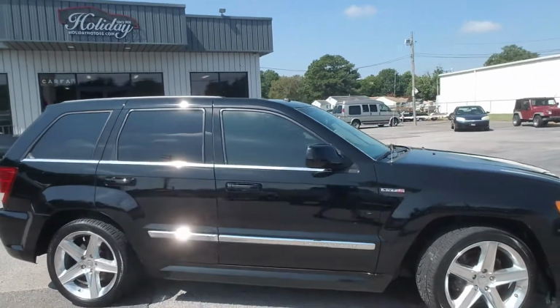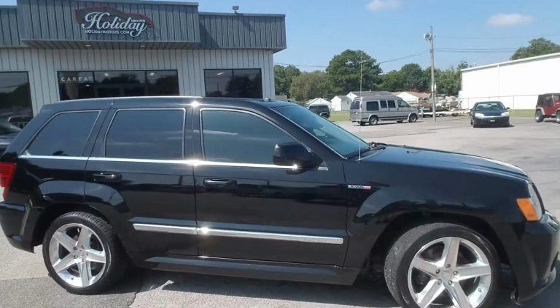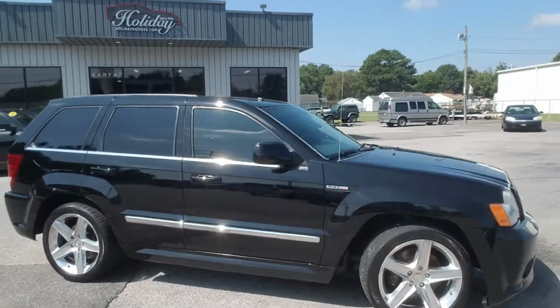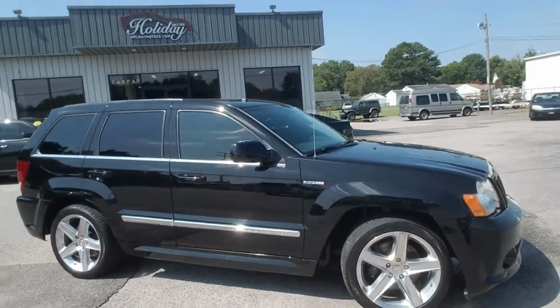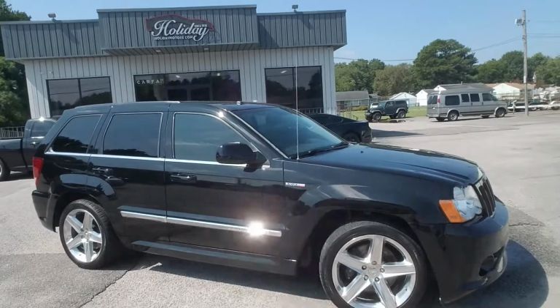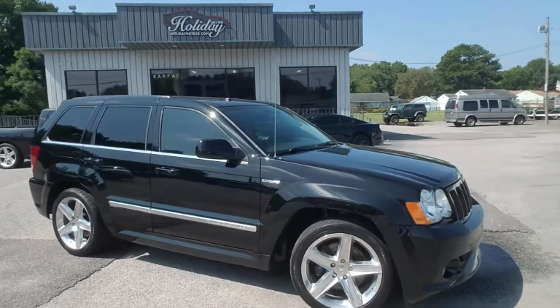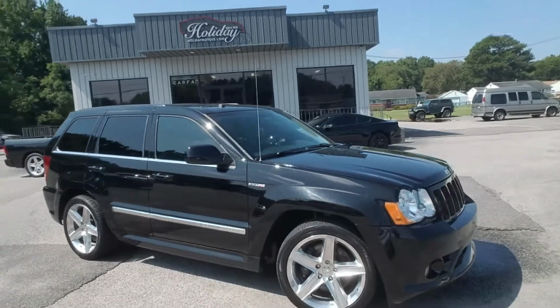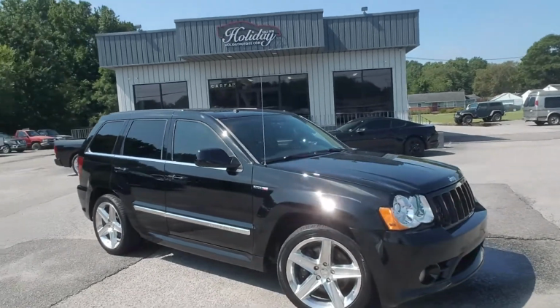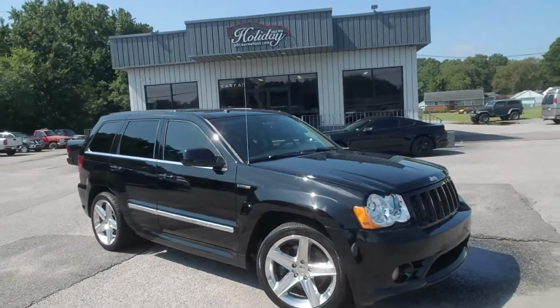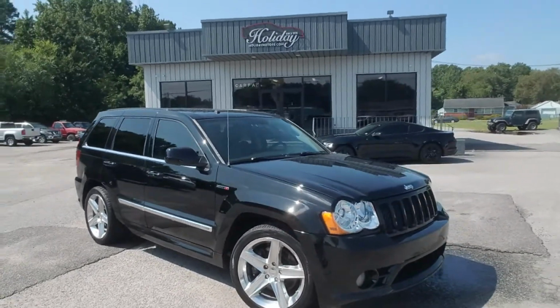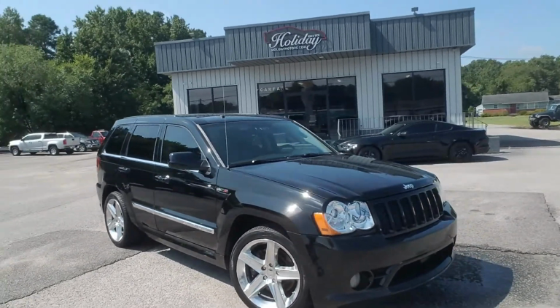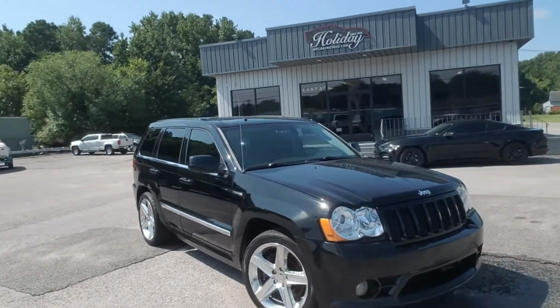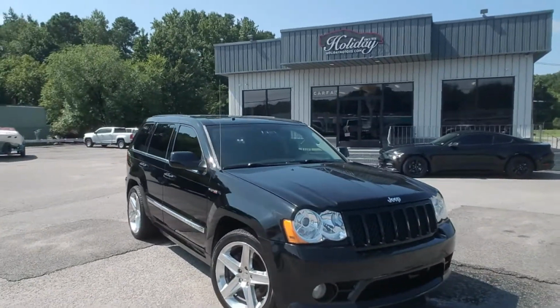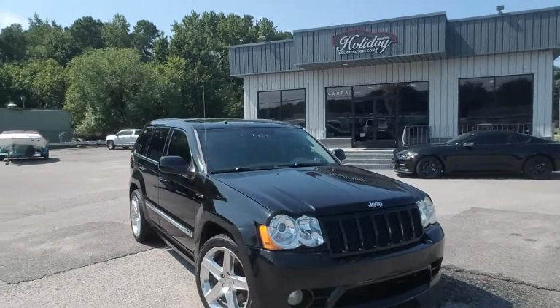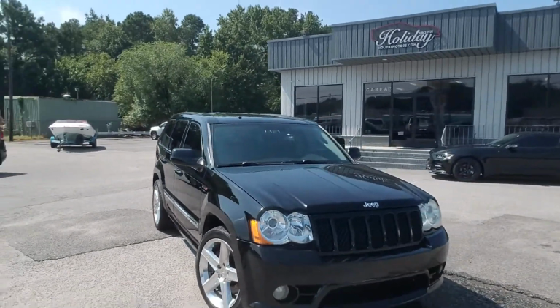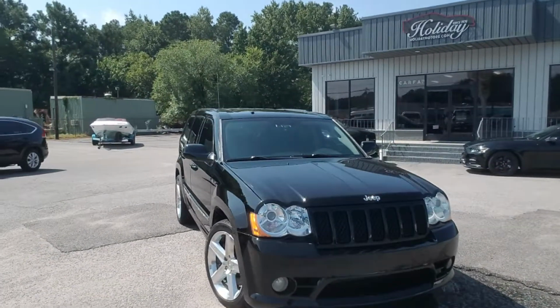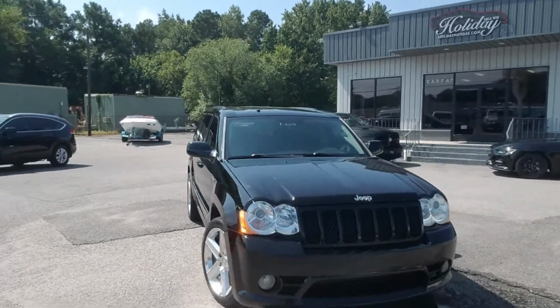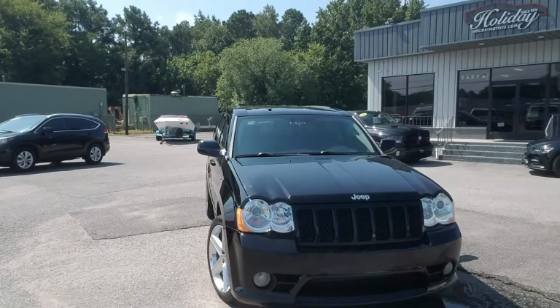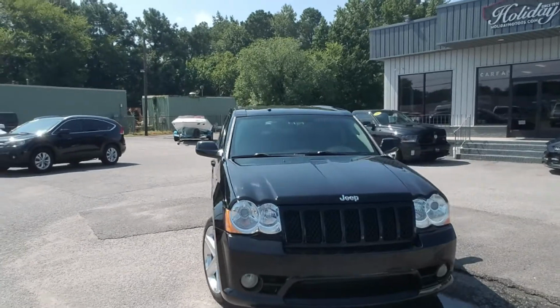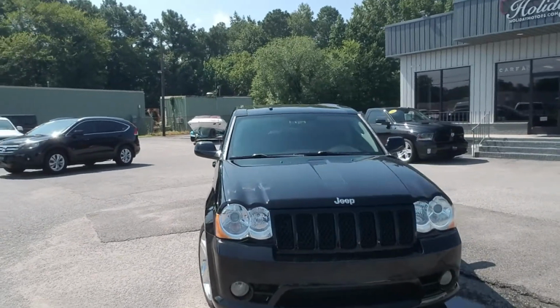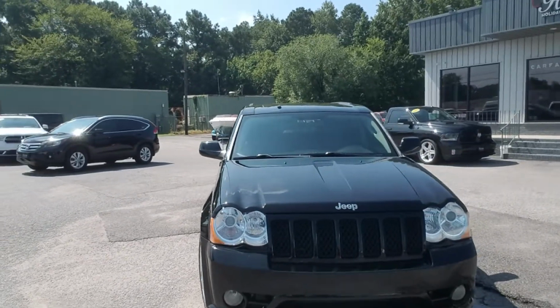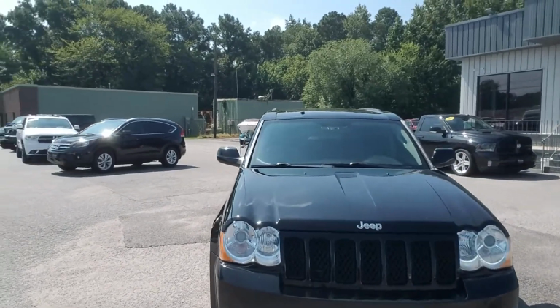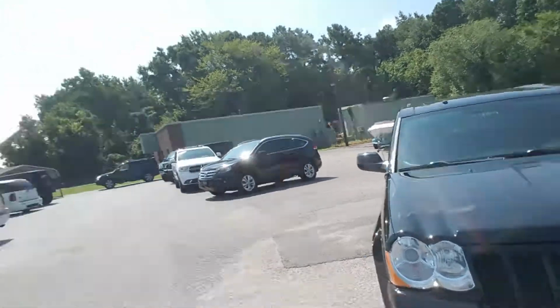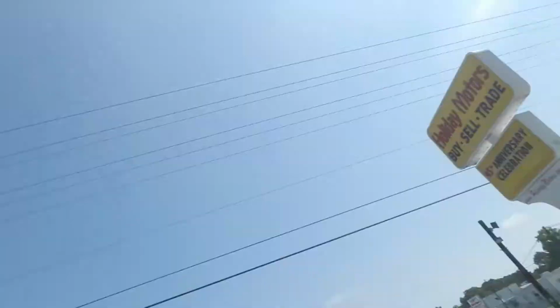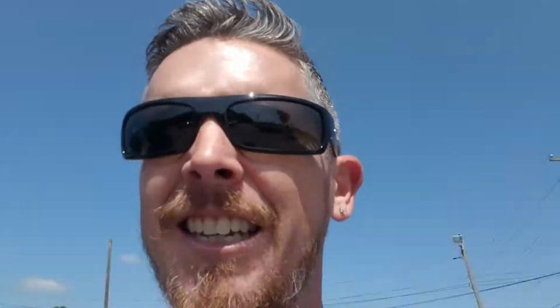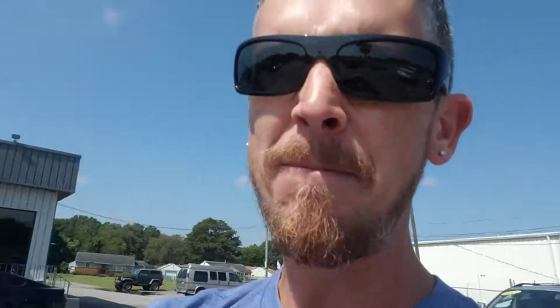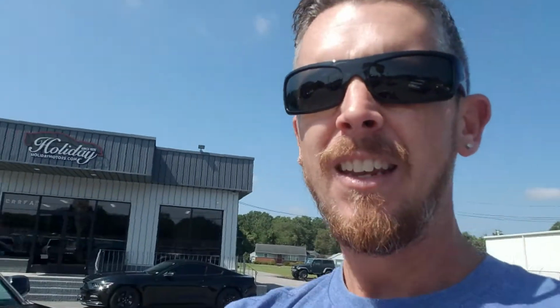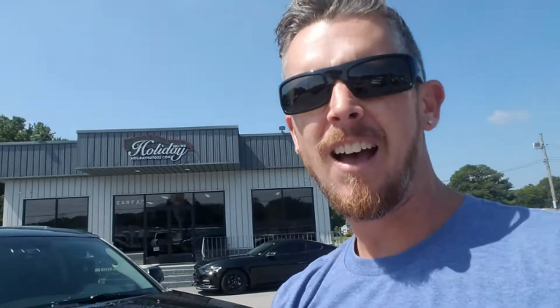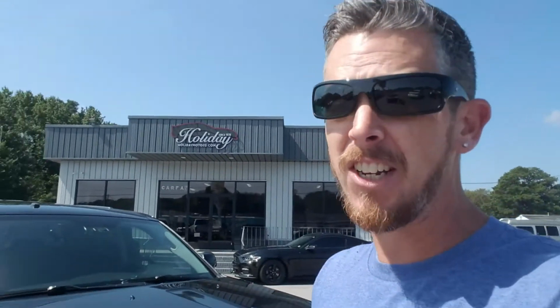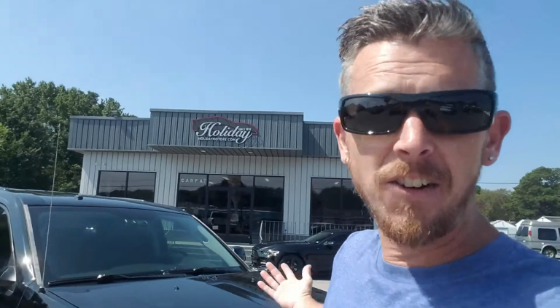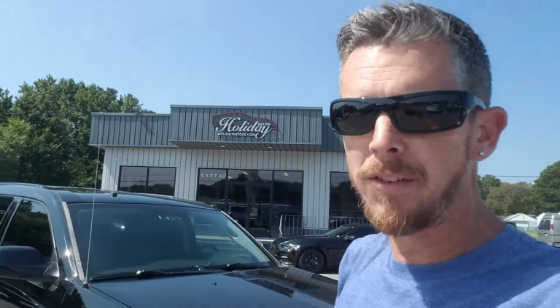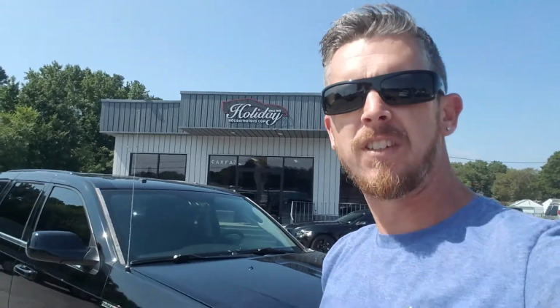We've actually had this Jeep for a few months, but my wife loved it, so she got to enjoy it for a little while. Now it's time for someone else to love it, so come on by and check us out today, and check out our new building and new facility.